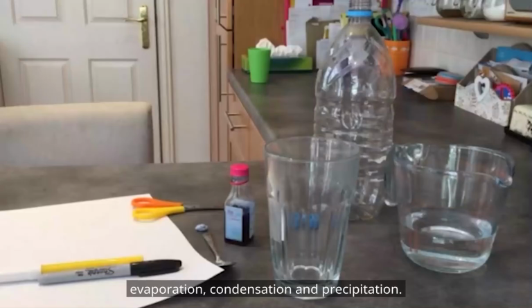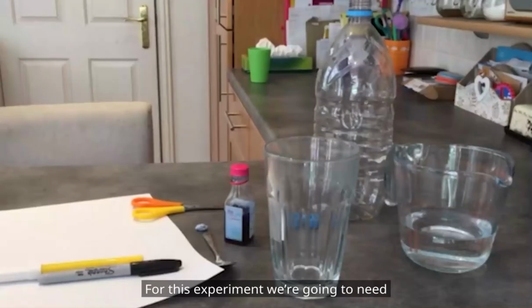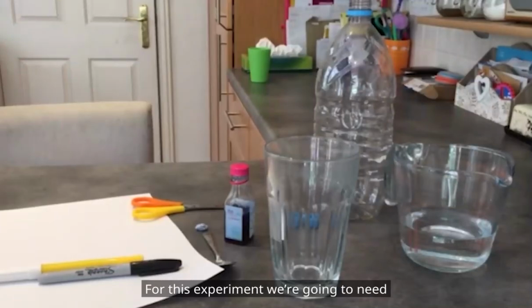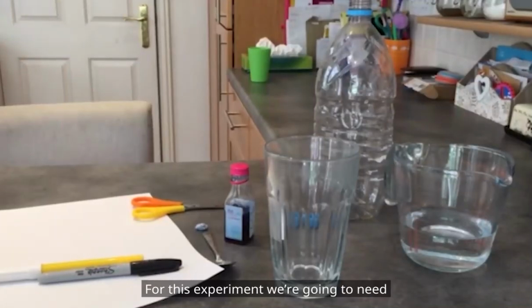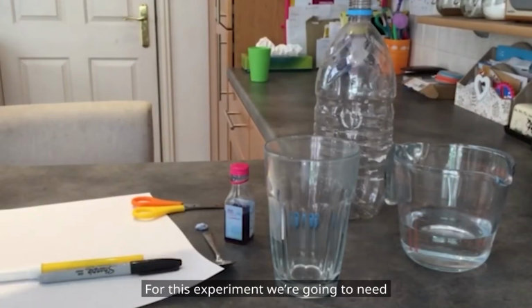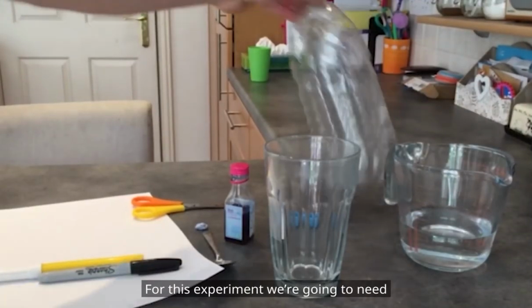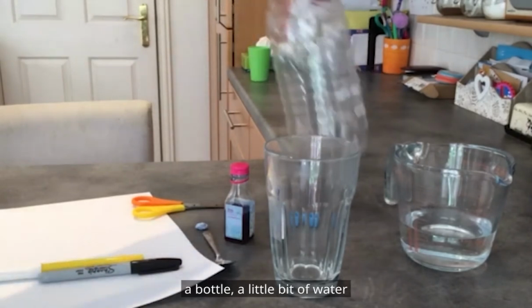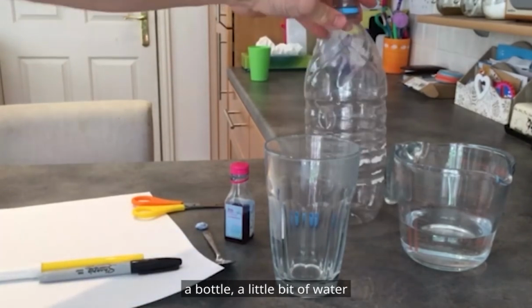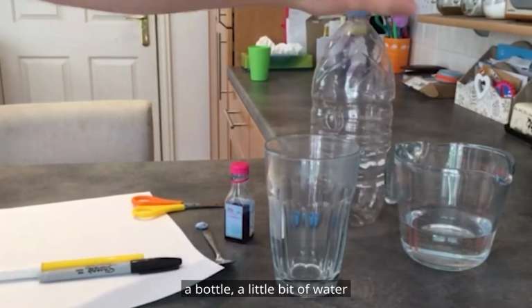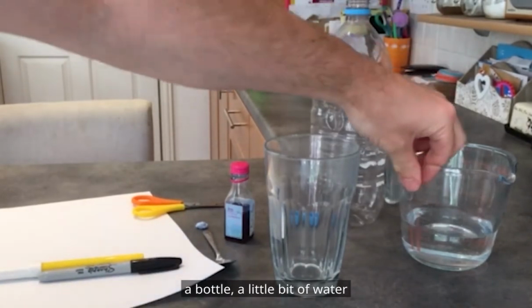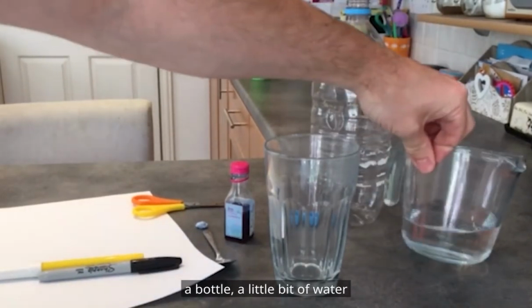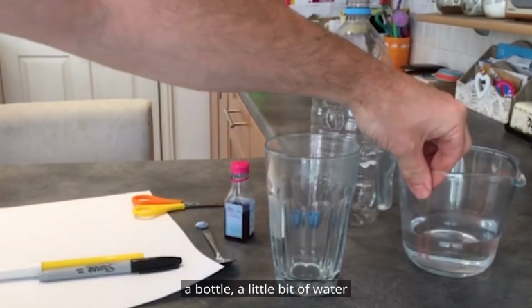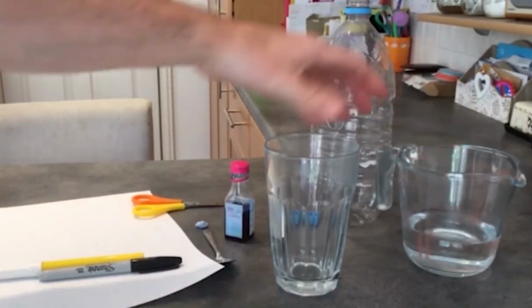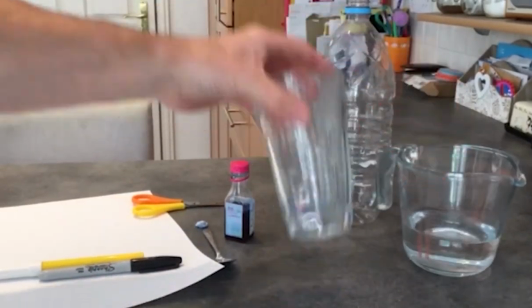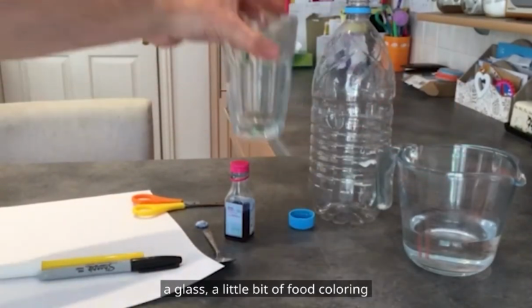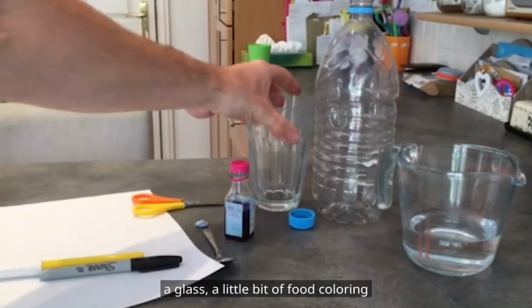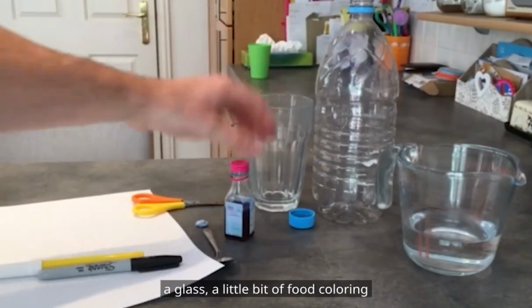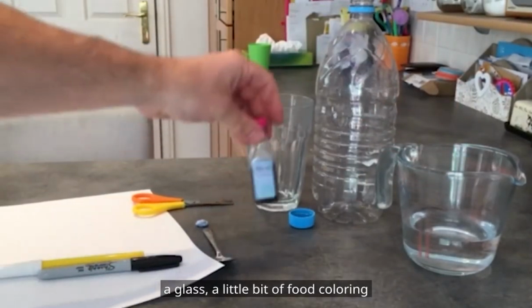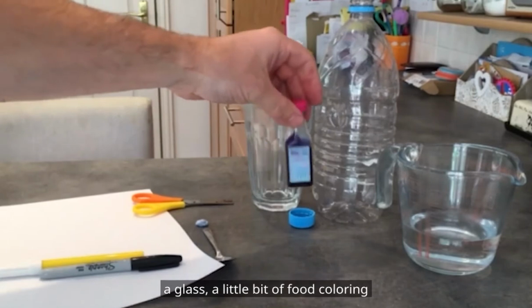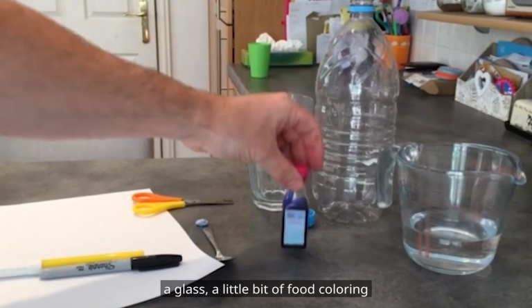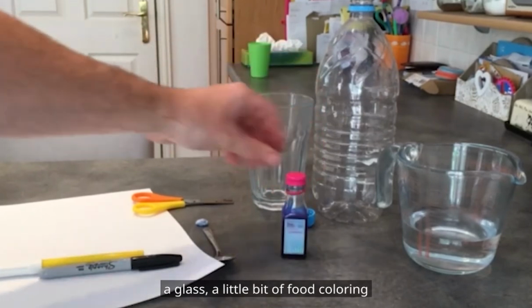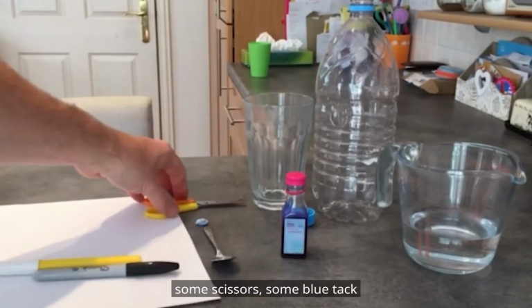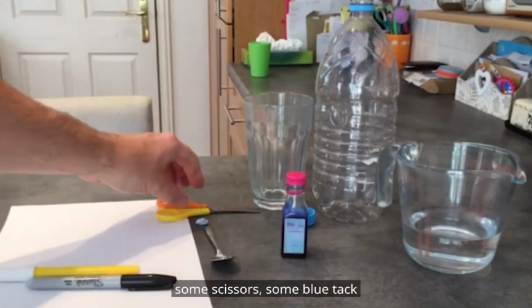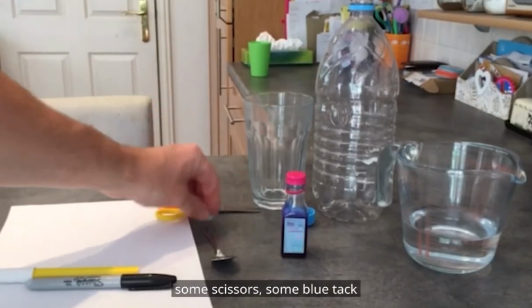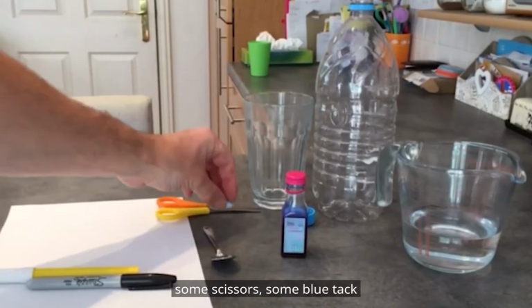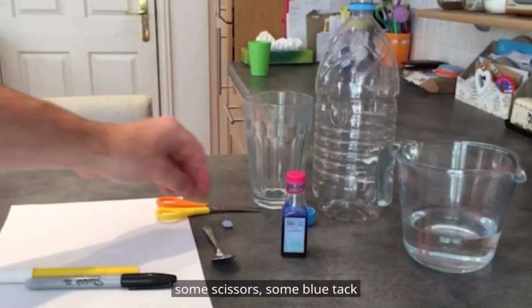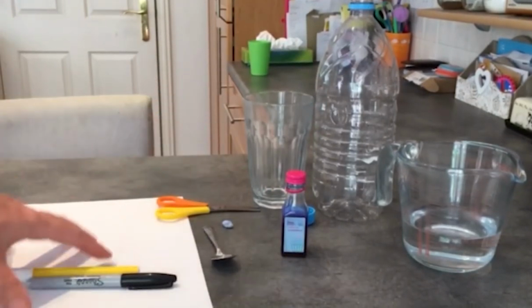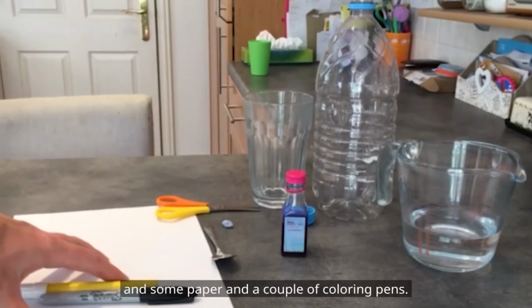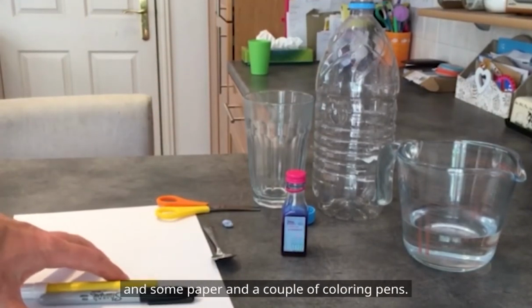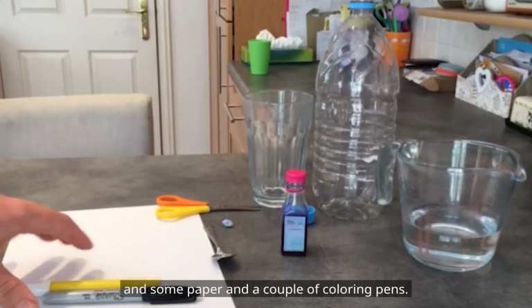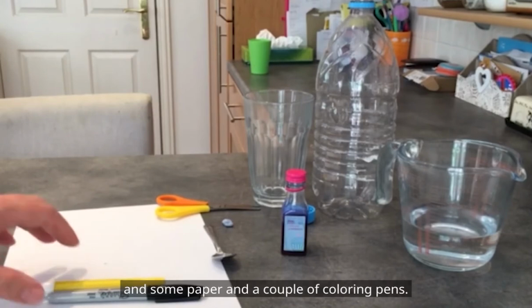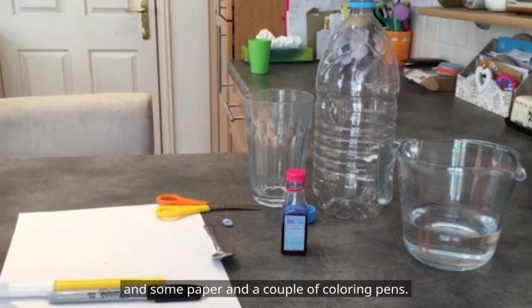For this experiment we're going to need a bottle, a little bit of water, a glass, a little bit of food colouring, some scissors, some blue tack, some paper and a couple of colouring pens.